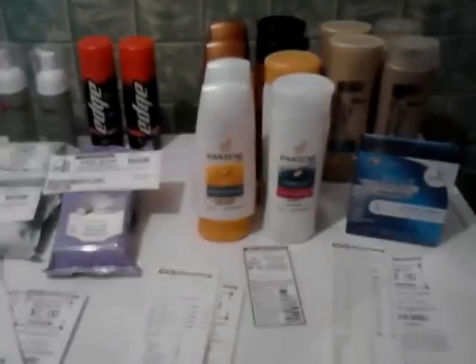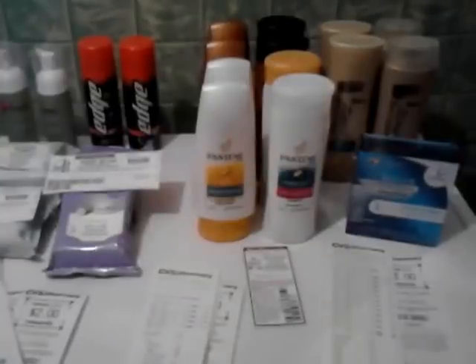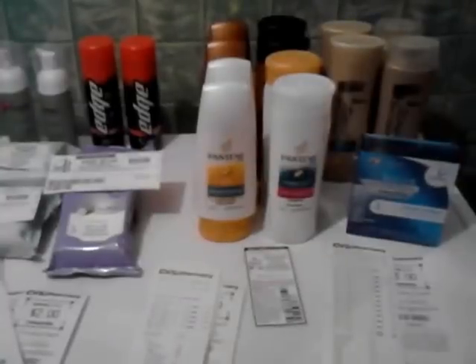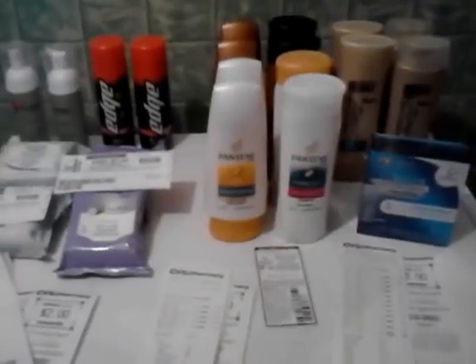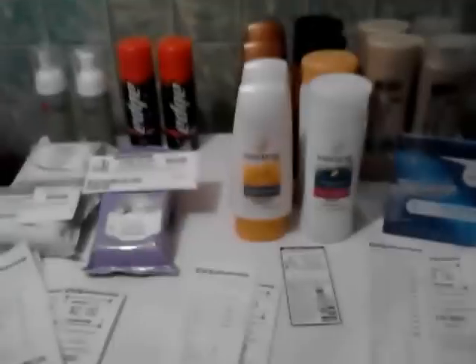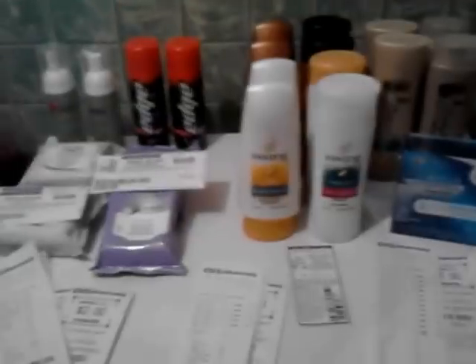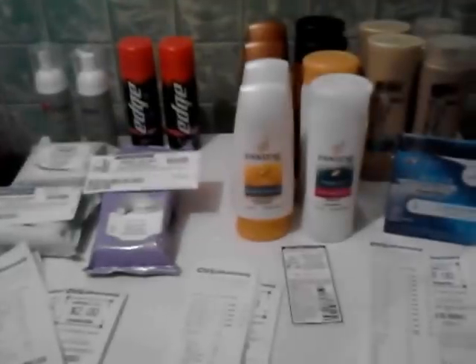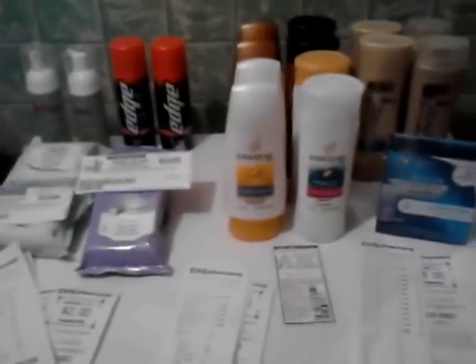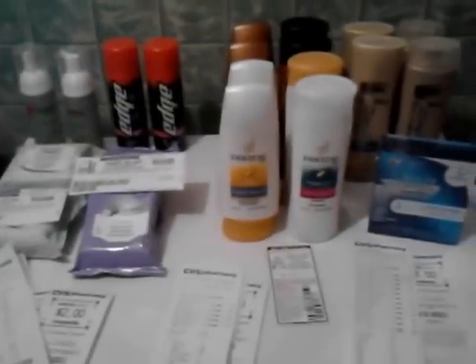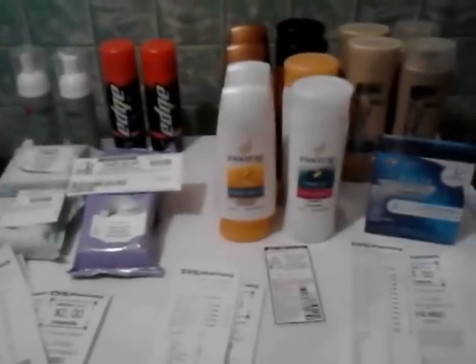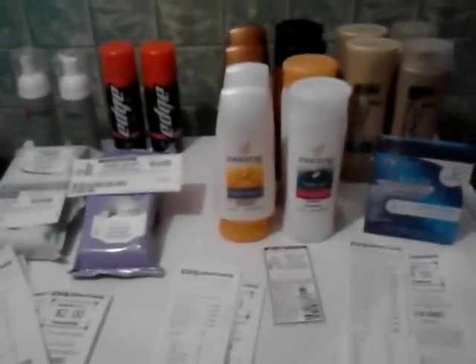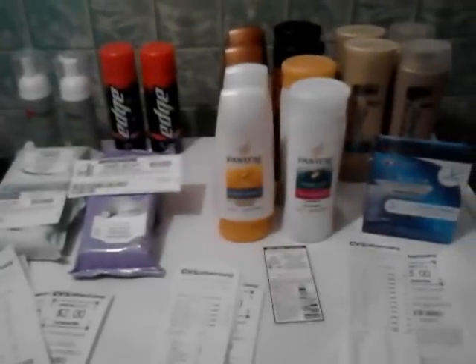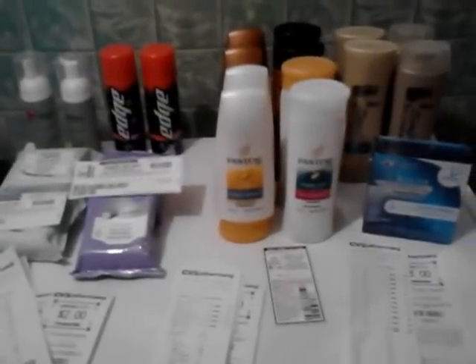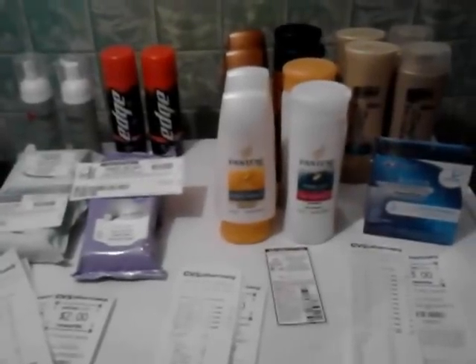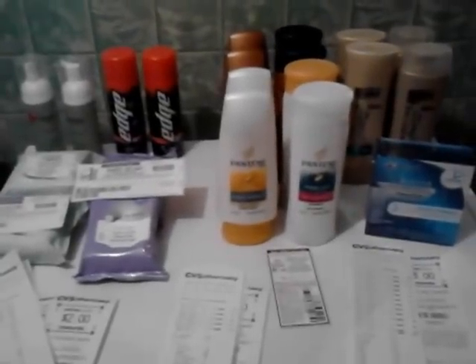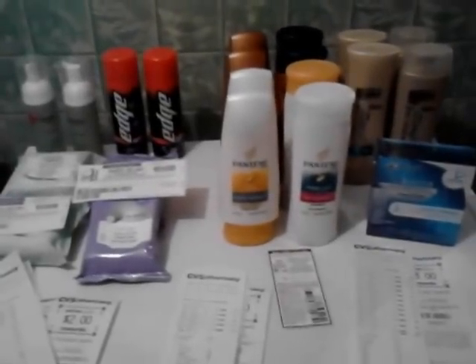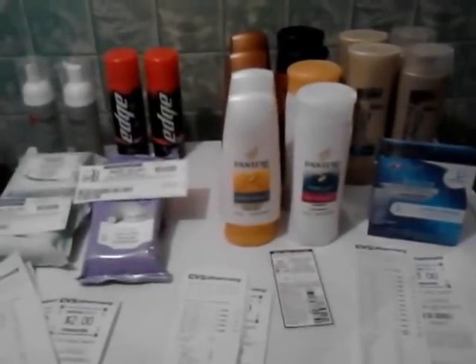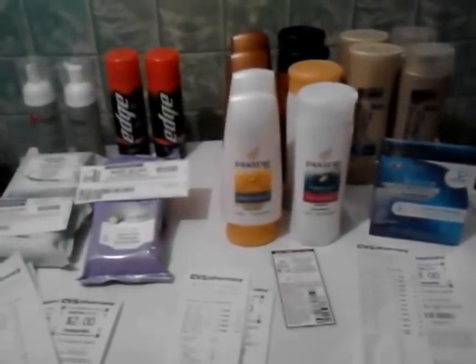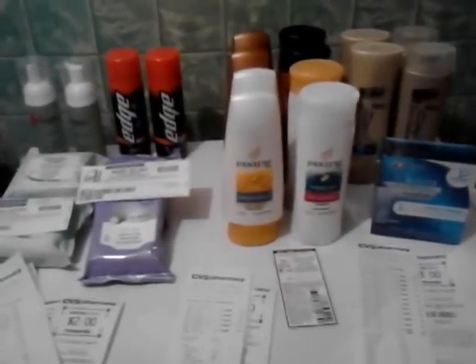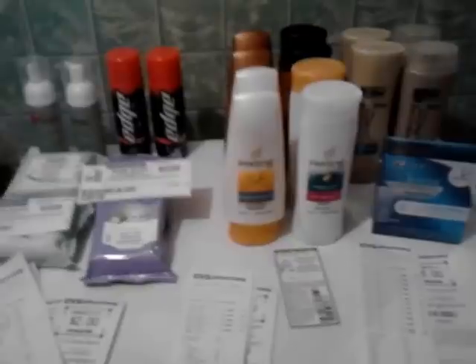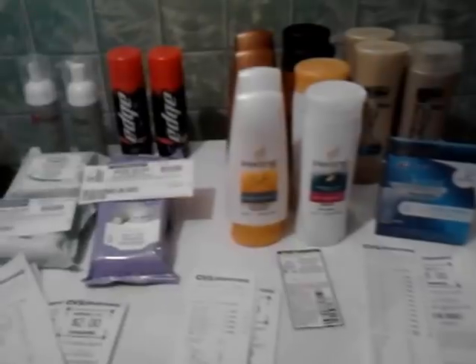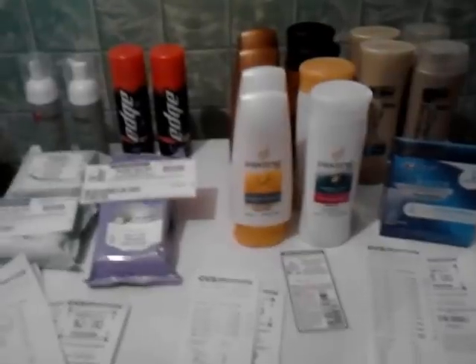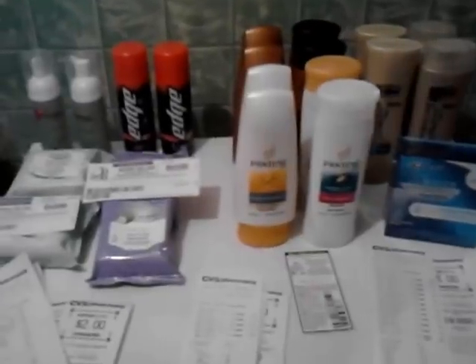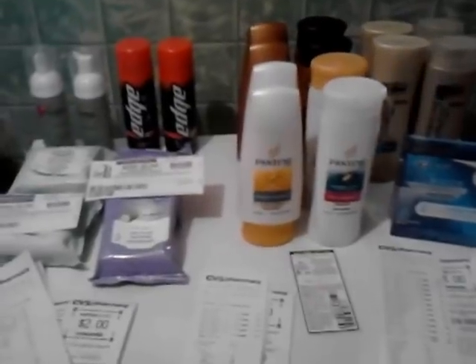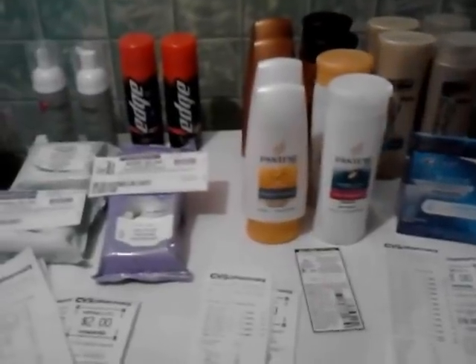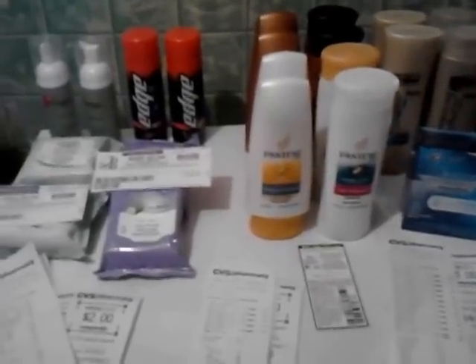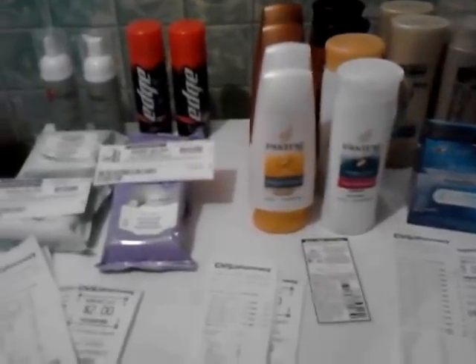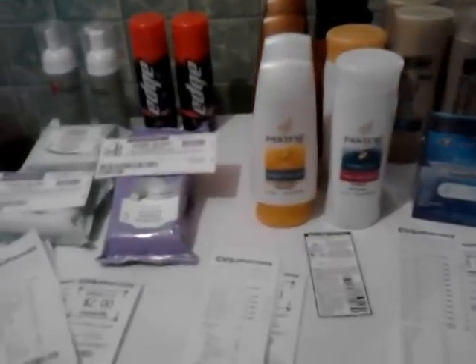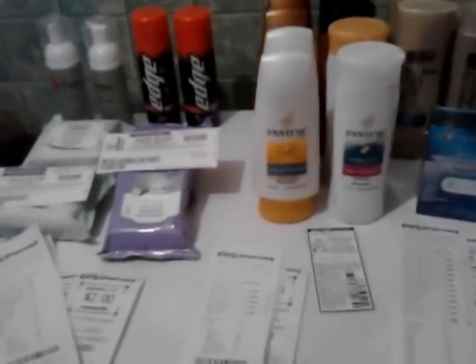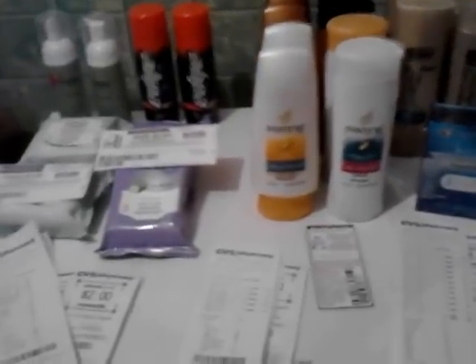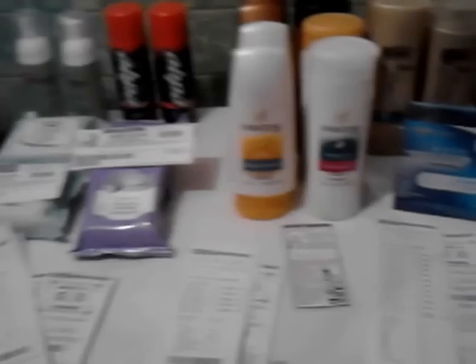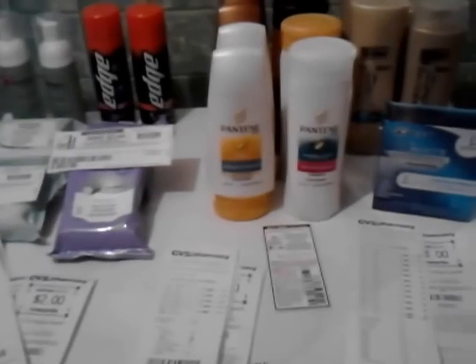Hey guys, it's Siri. Kind of the biggest haul I've done for CVS so far. I was kind of scared to try it out, but I think I did pretty good. I'm a little proud of myself, really. I did three different transactions.